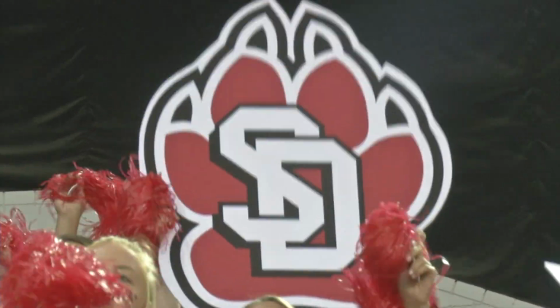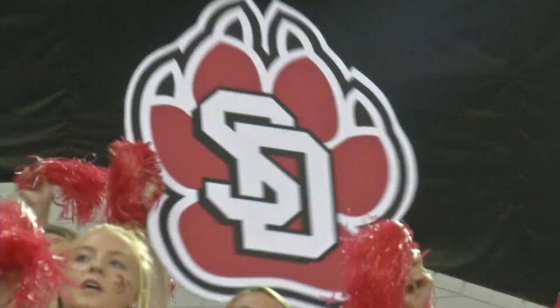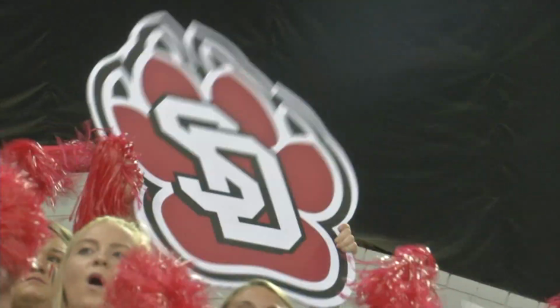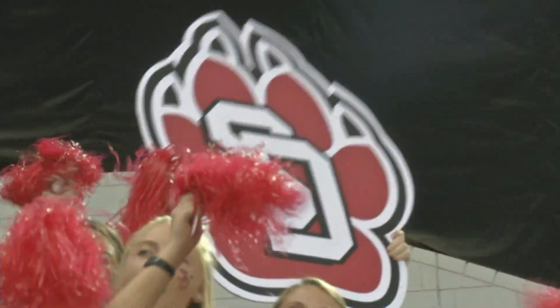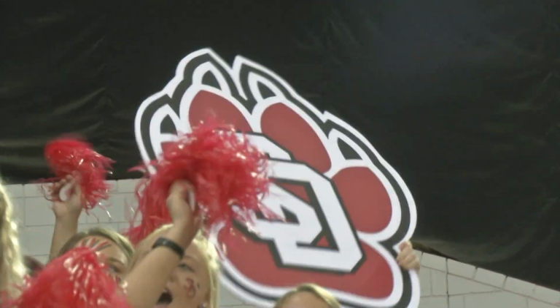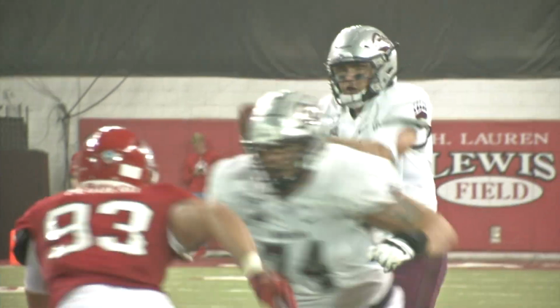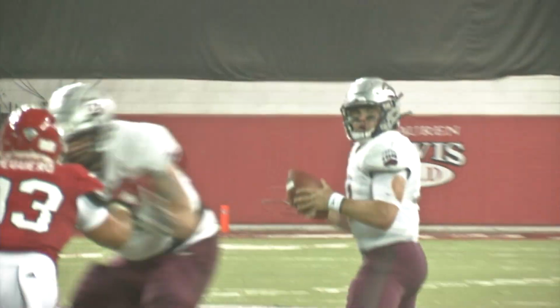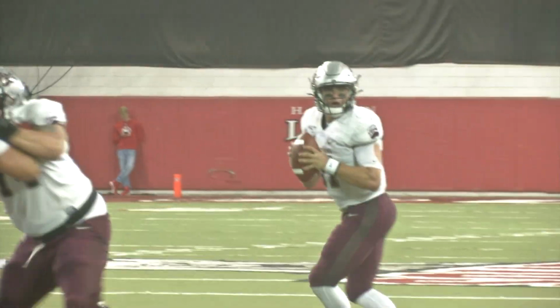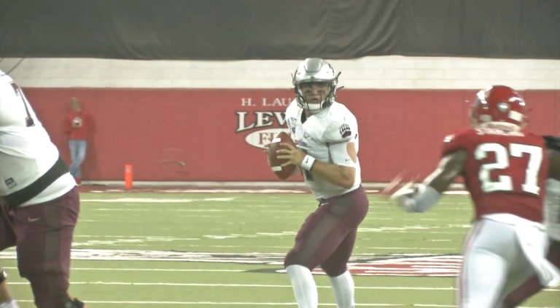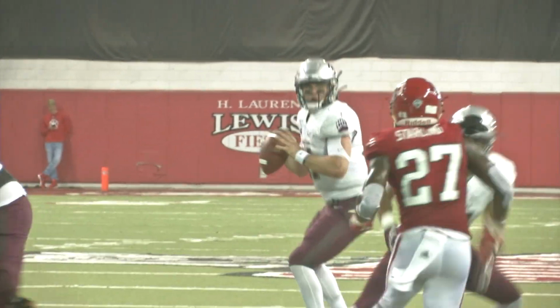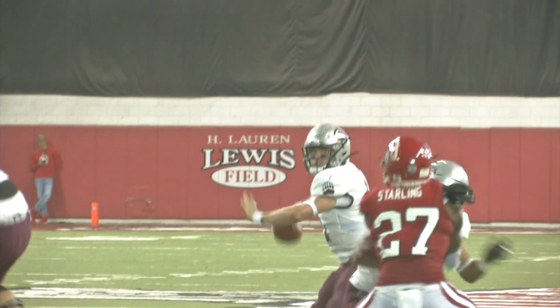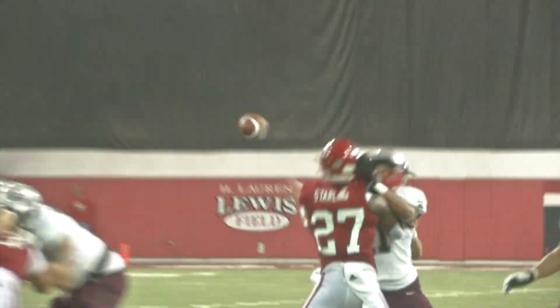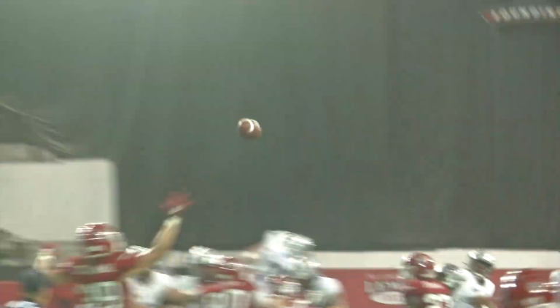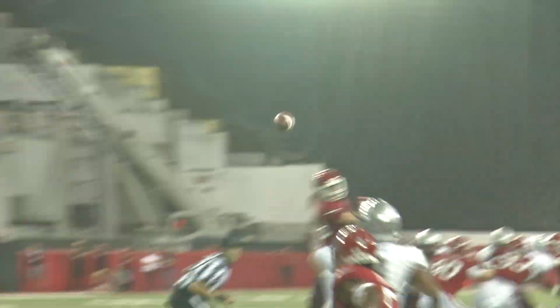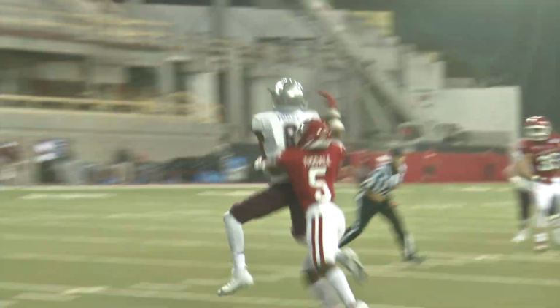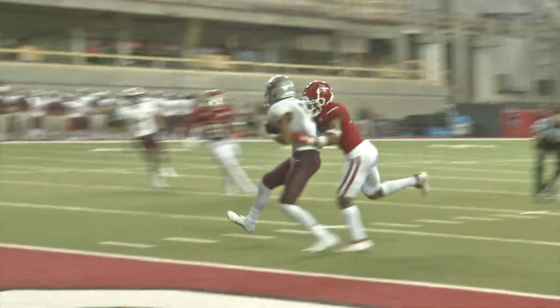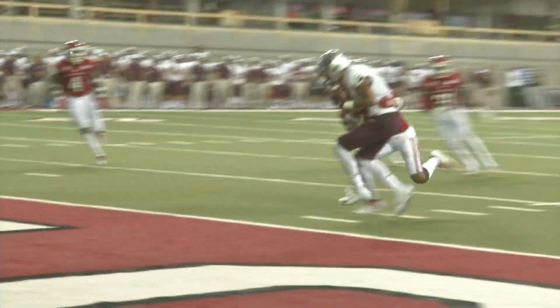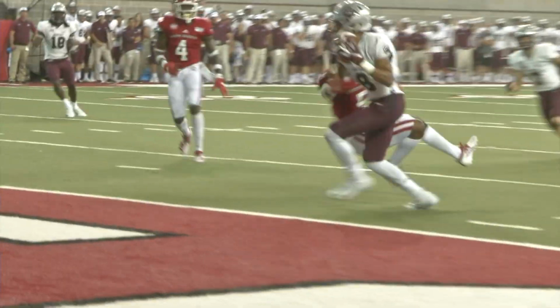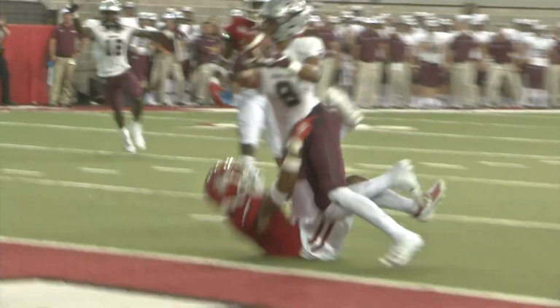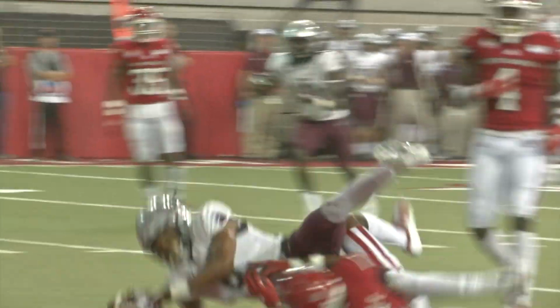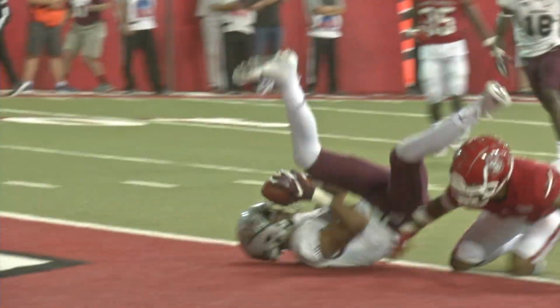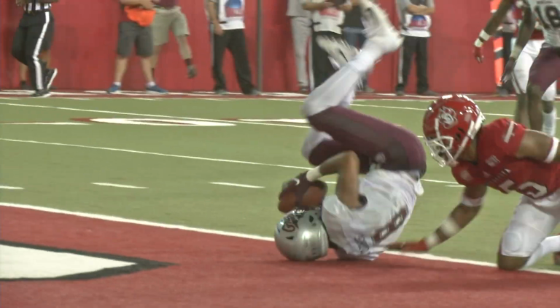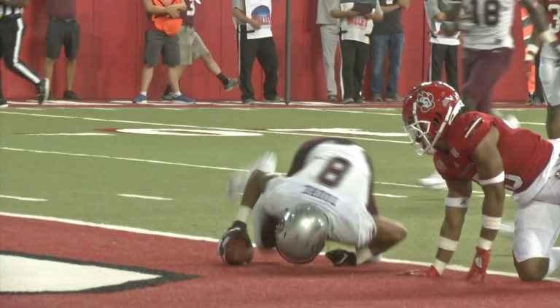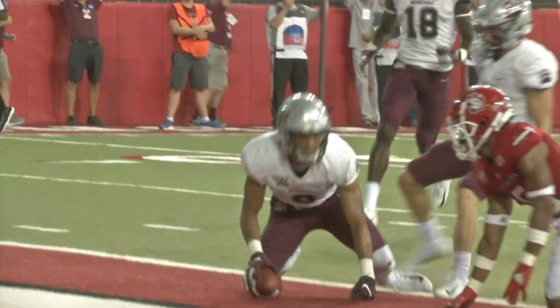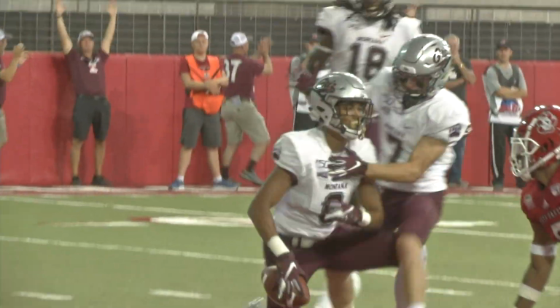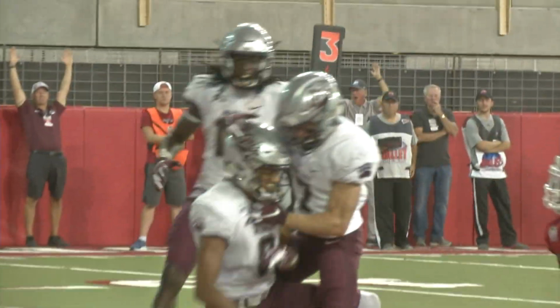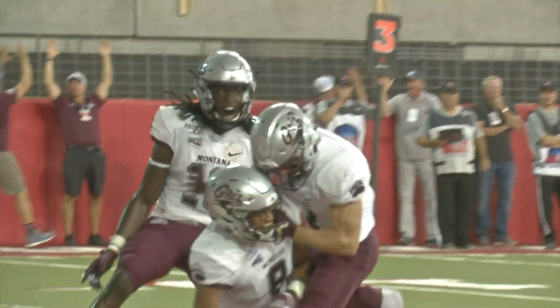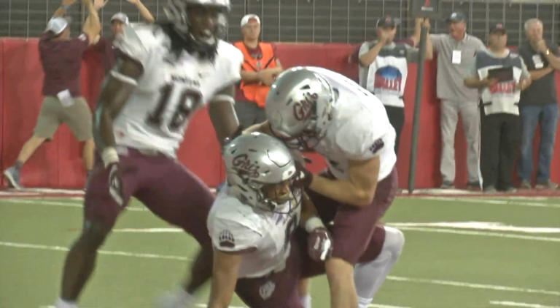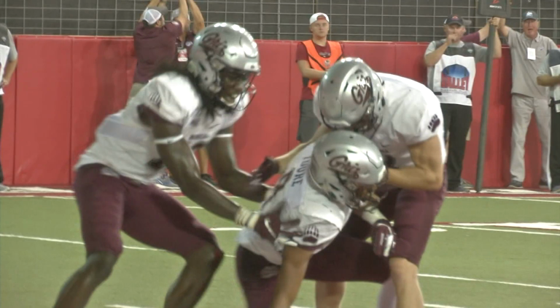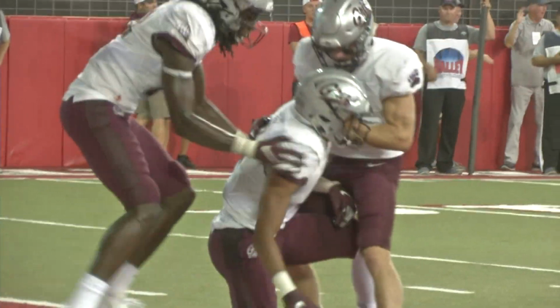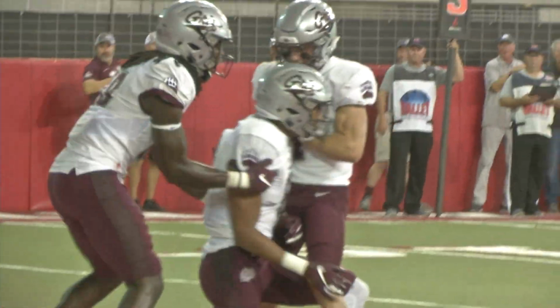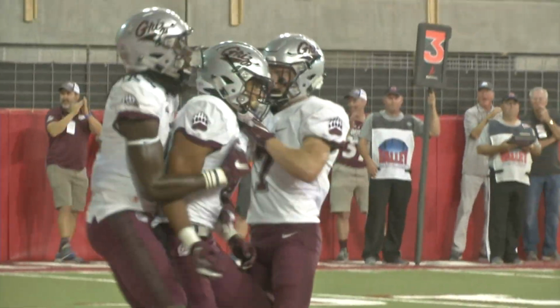That was not a sign of things to come for Sneed, though. He hits Samari Touré for a 16-yard score. The Grizz score 14 straight and go up 14-3.